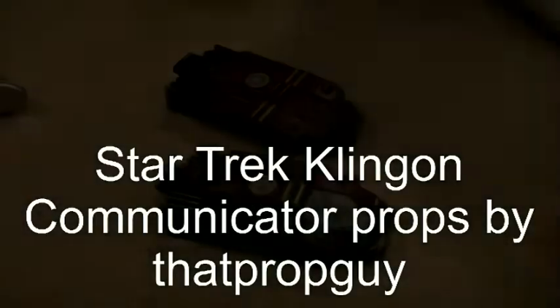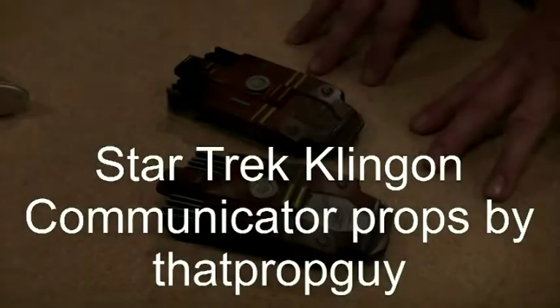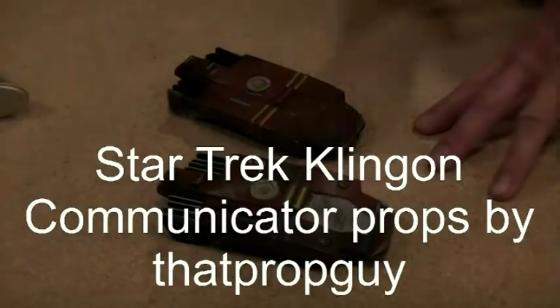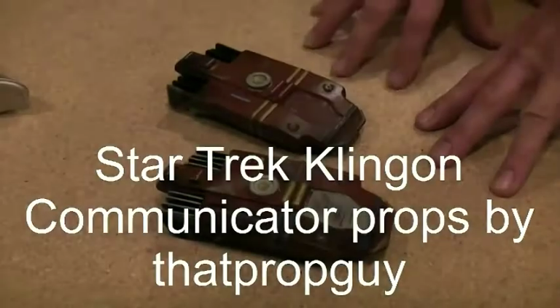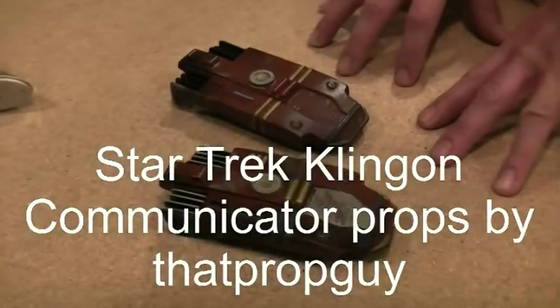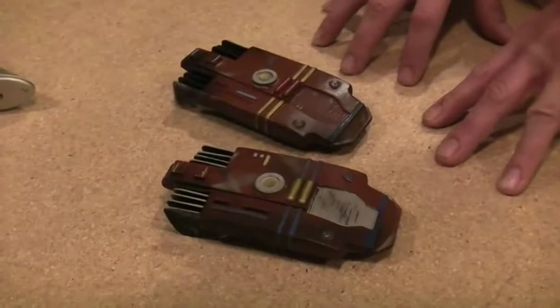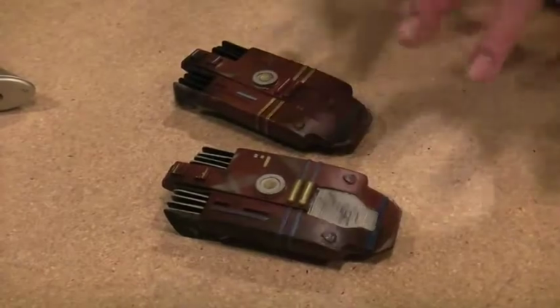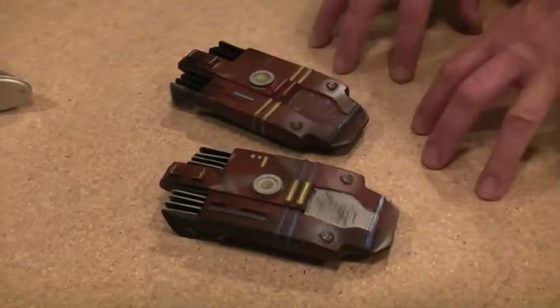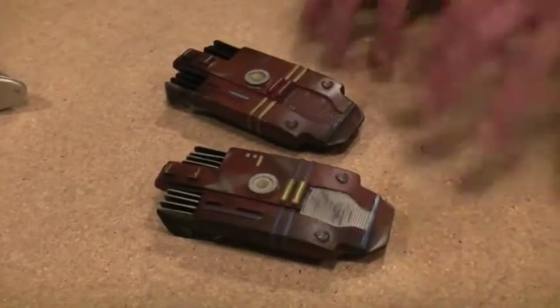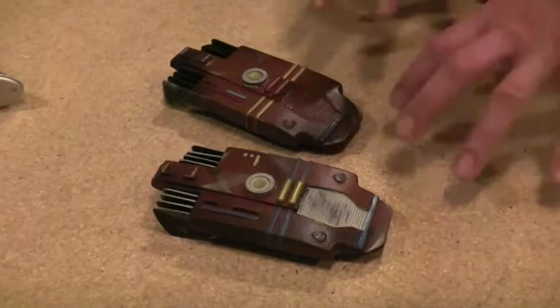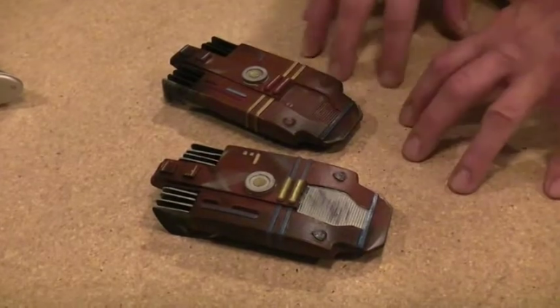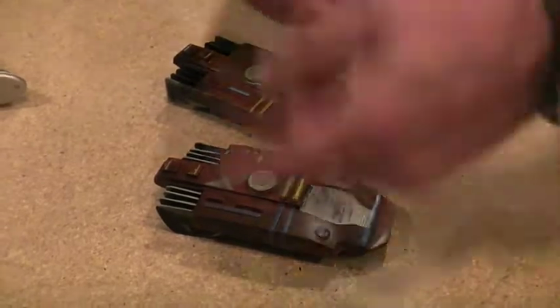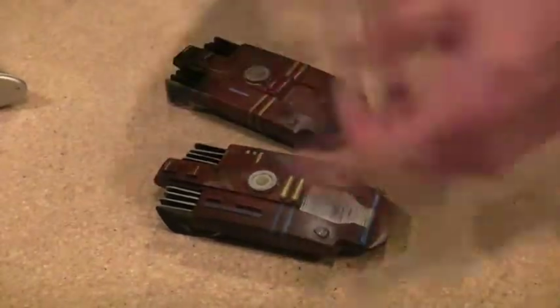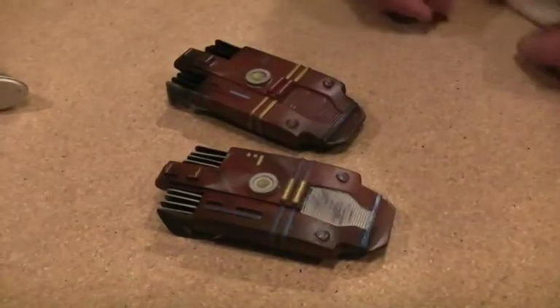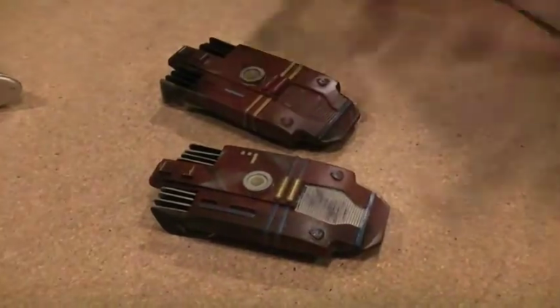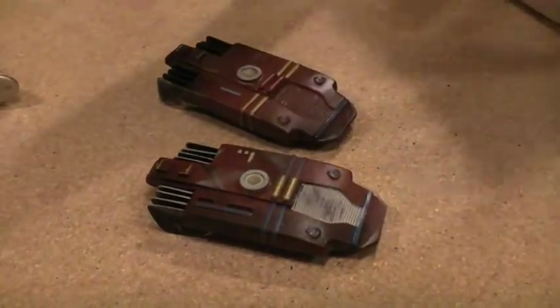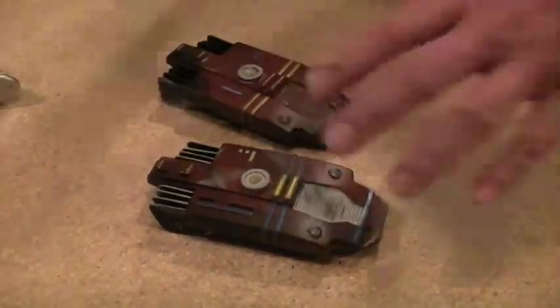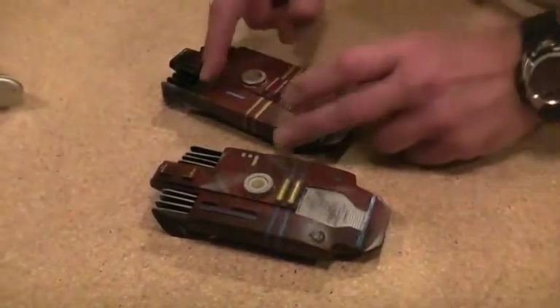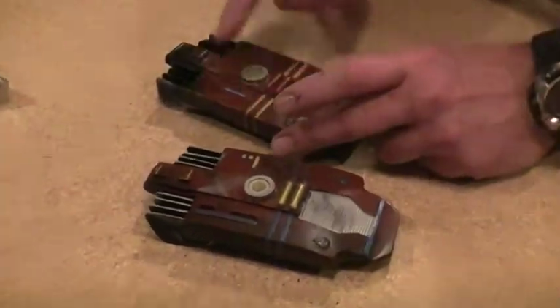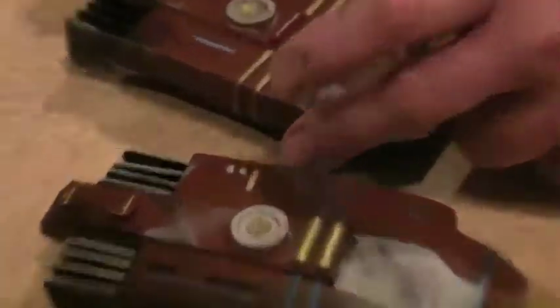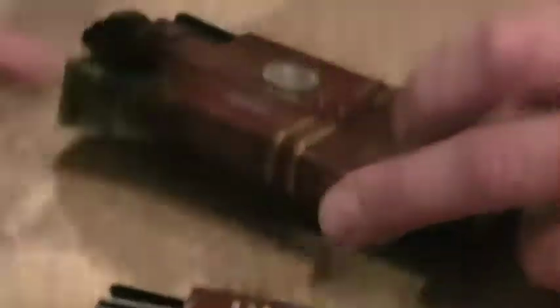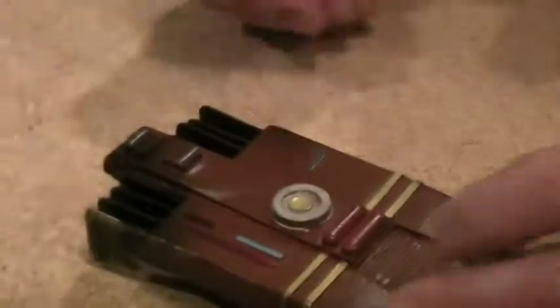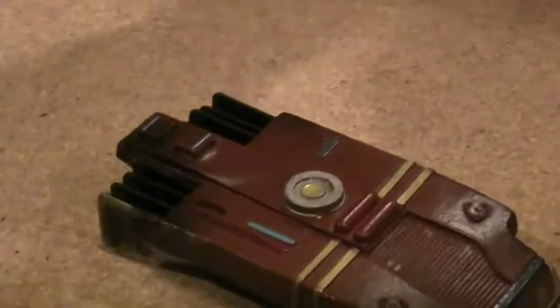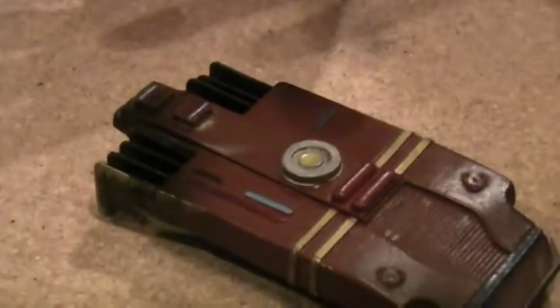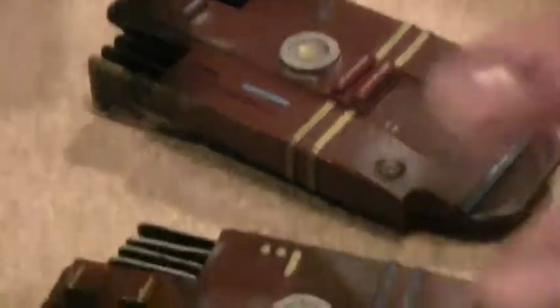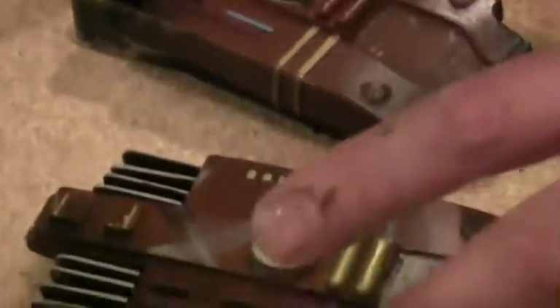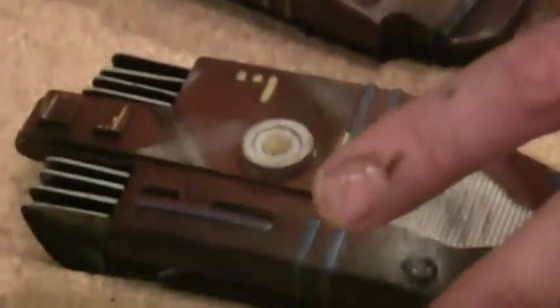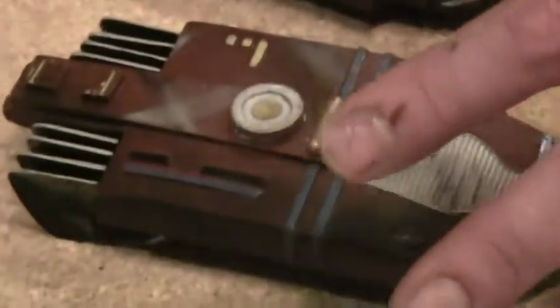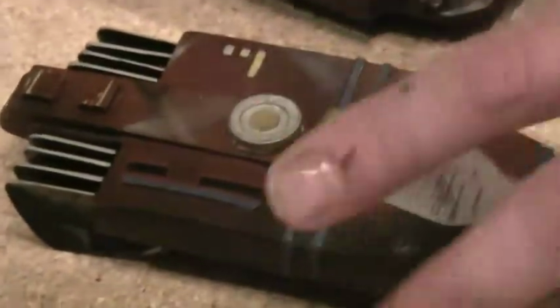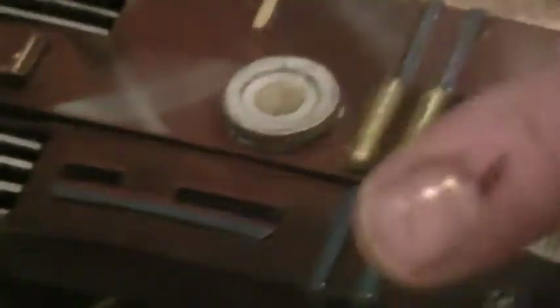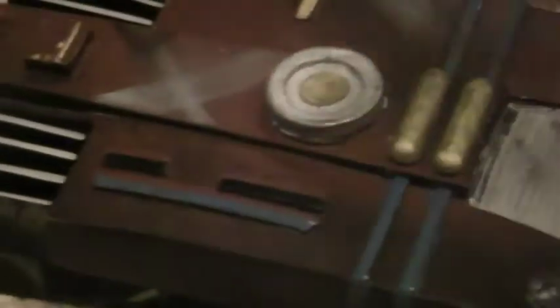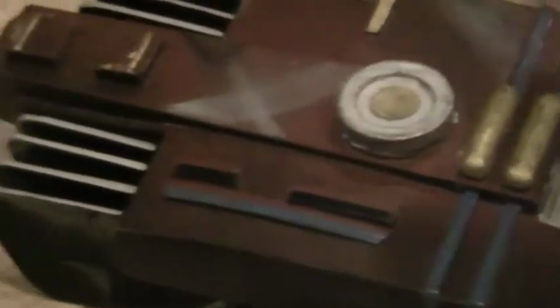These are two Klingon communicators. The Klingon communicator, a lot of people don't know, went through a lot of transitions — from the fins to what it looked like on the face to the thickness. But basically, what you got back in 1990 were these right here.